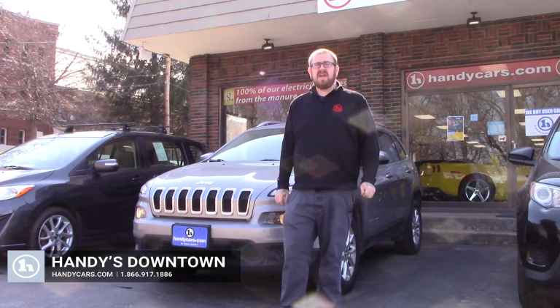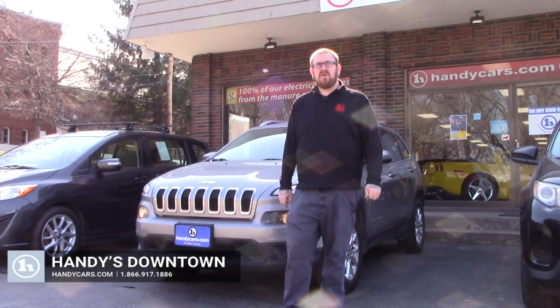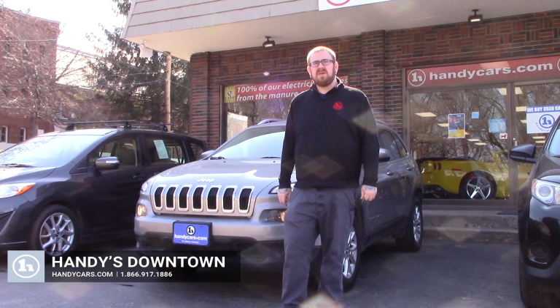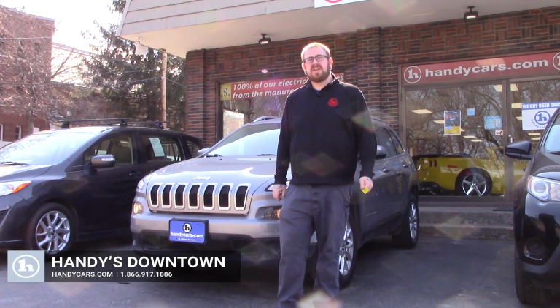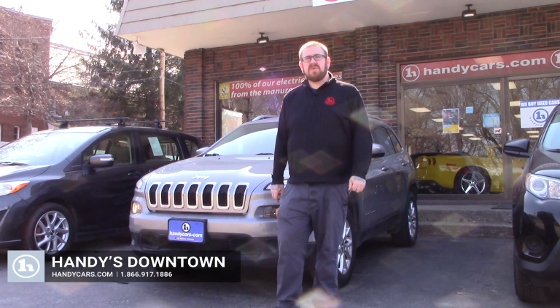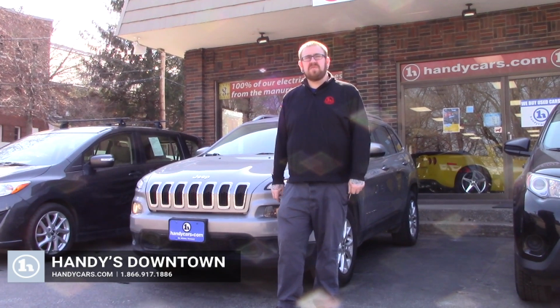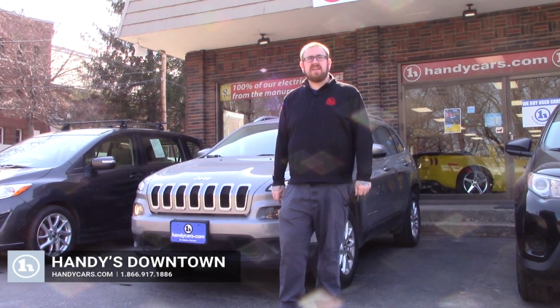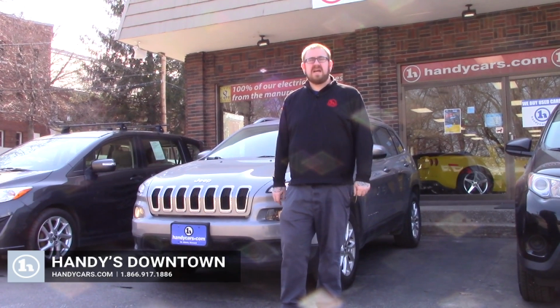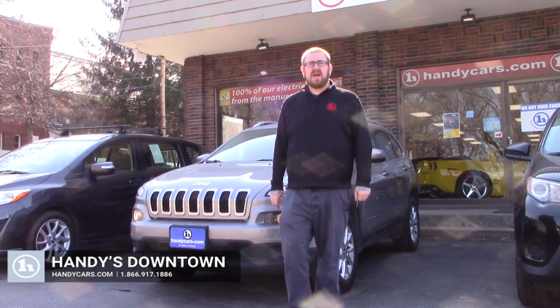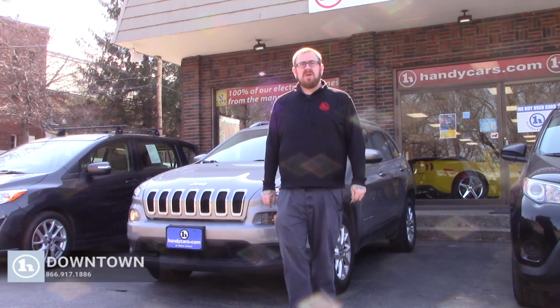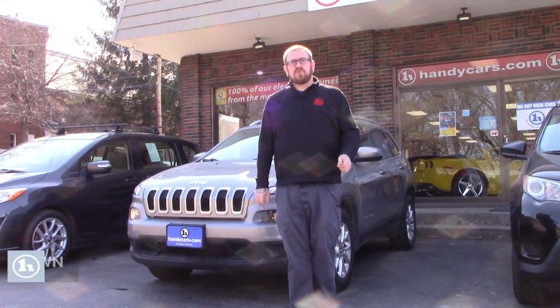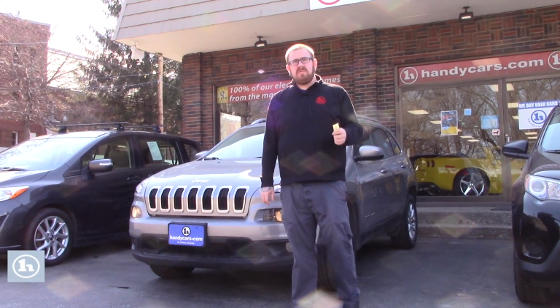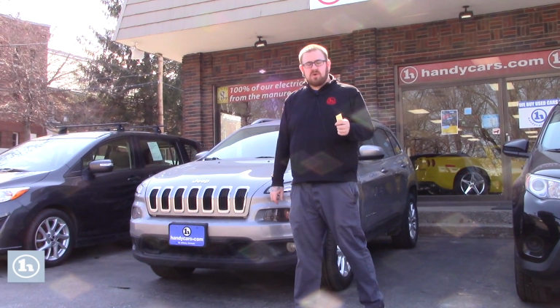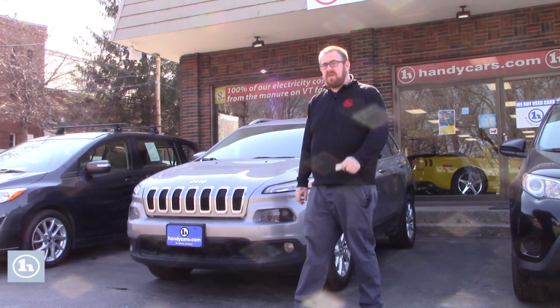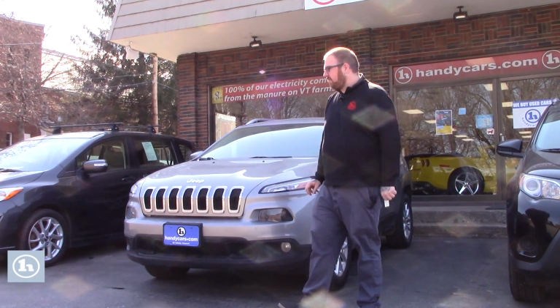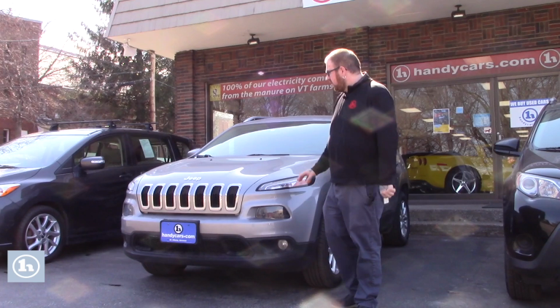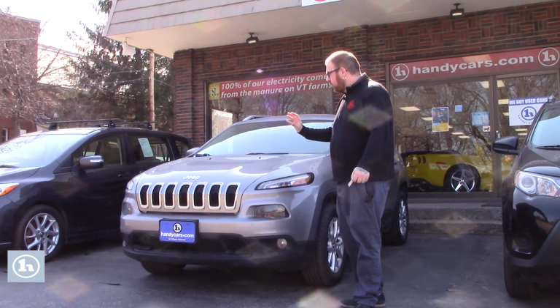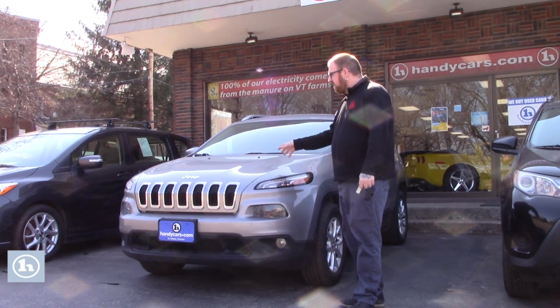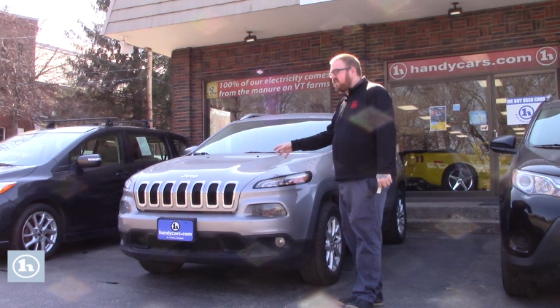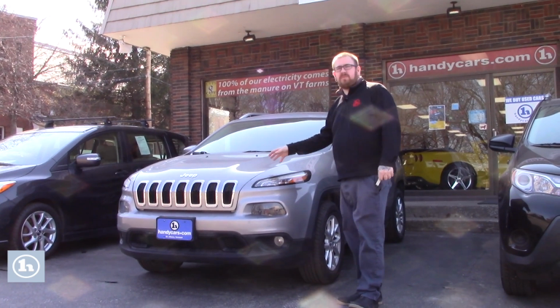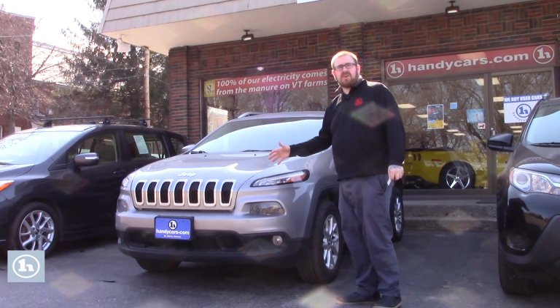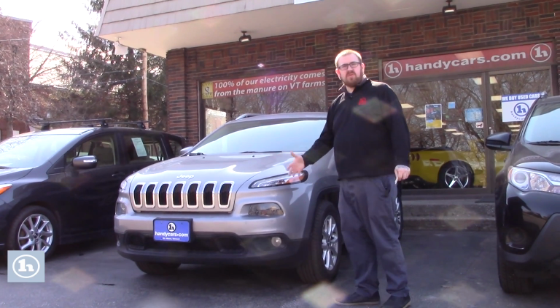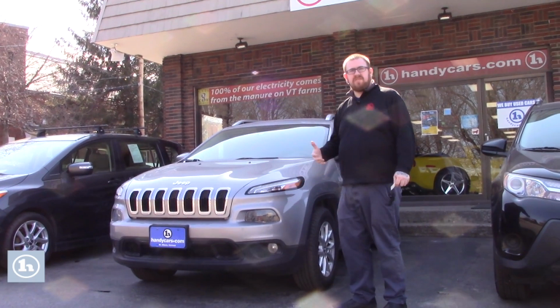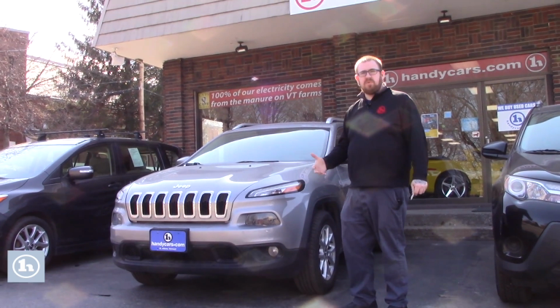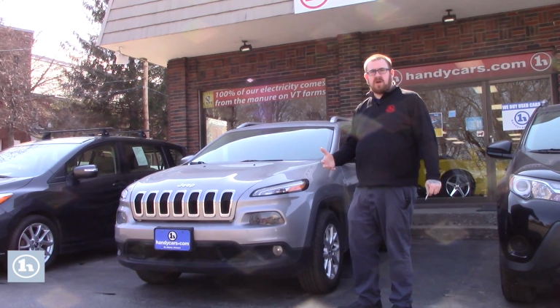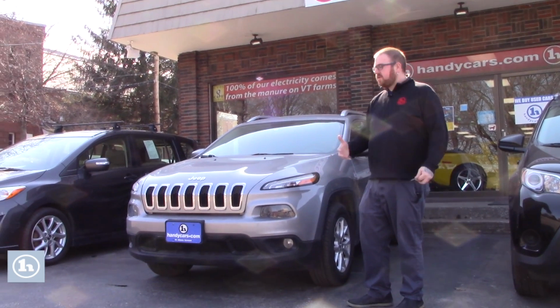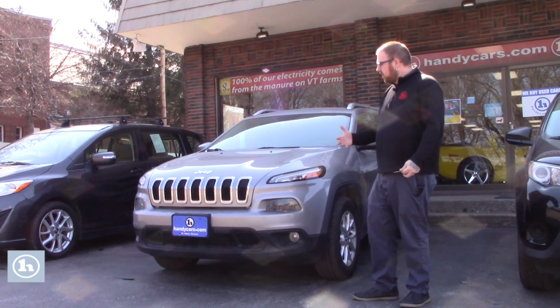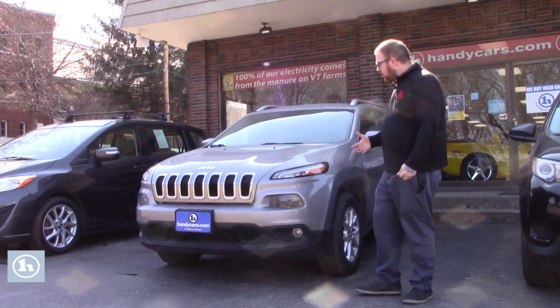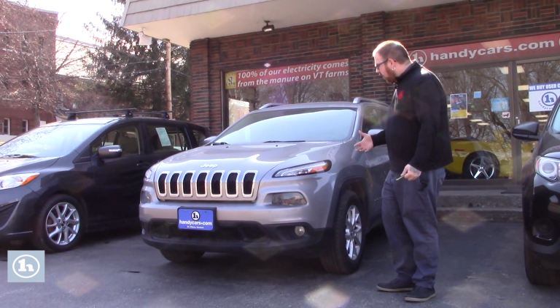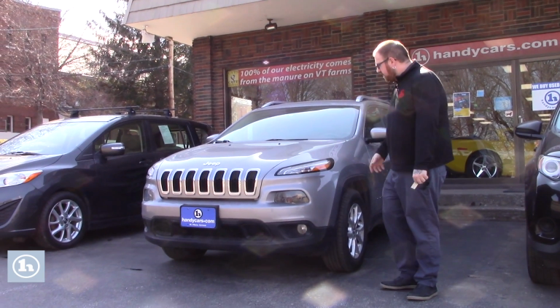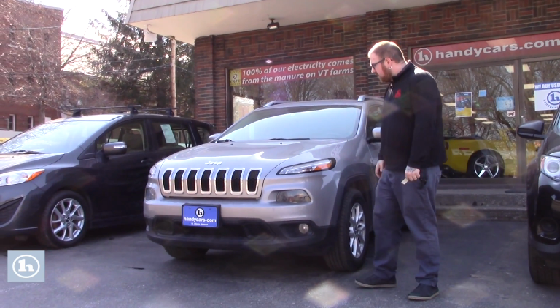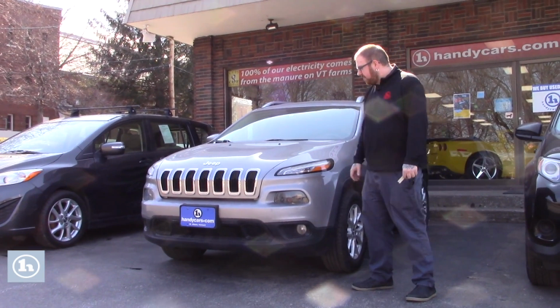Hey Cody, Nick Lambert here from Handy's Downtown. Just wanted to make a quick video for you on this 2015 Jeep Cherokee that we have you approved on. Just wanted to go over the vehicle with you.